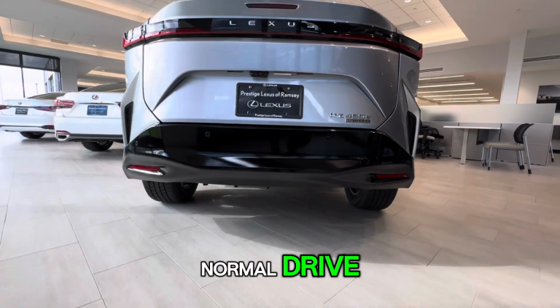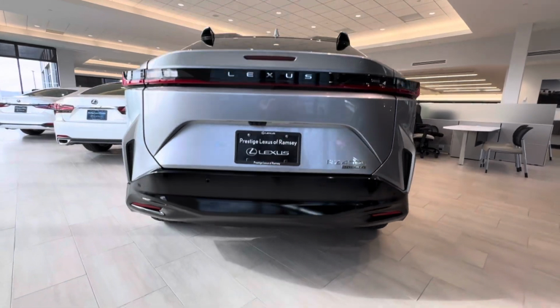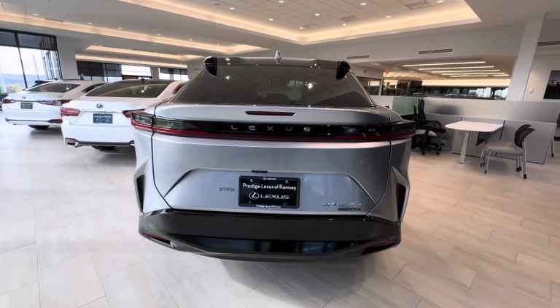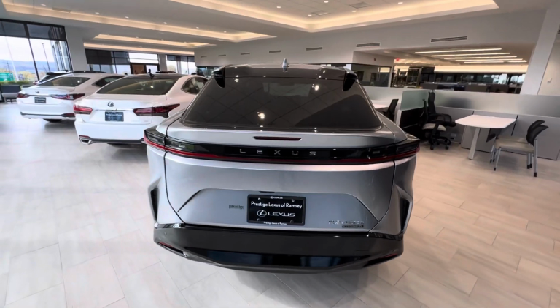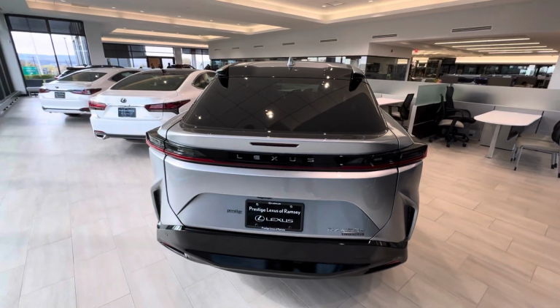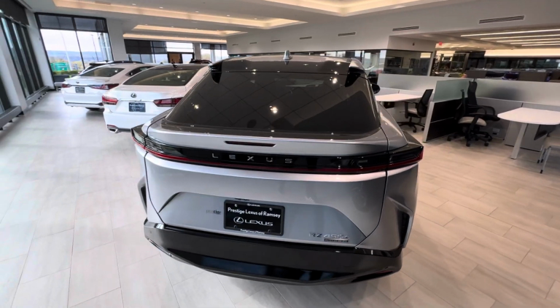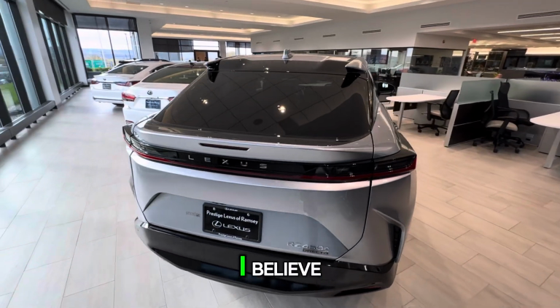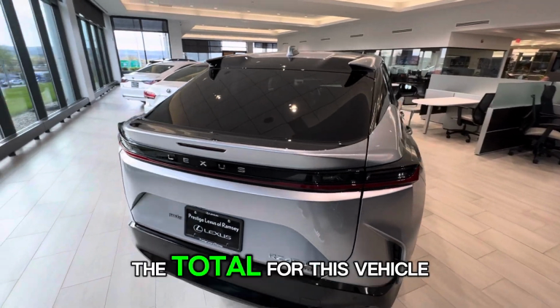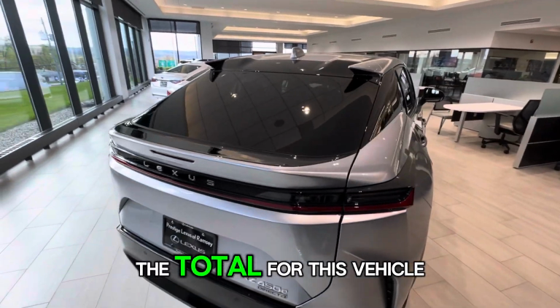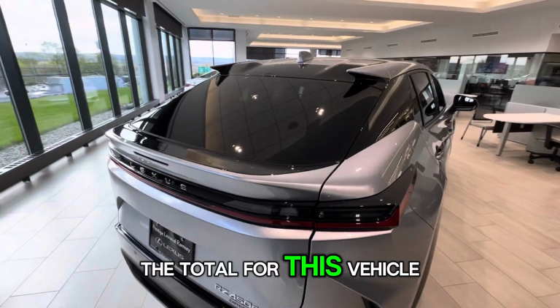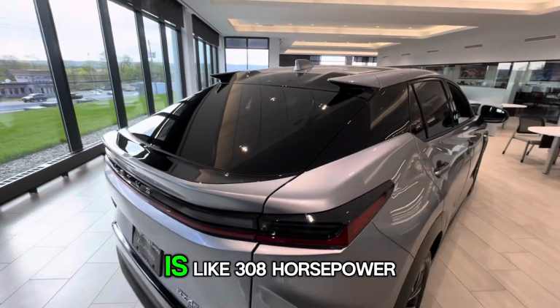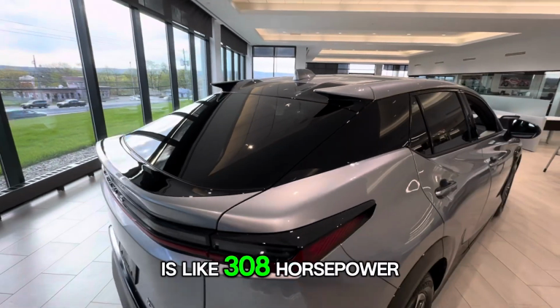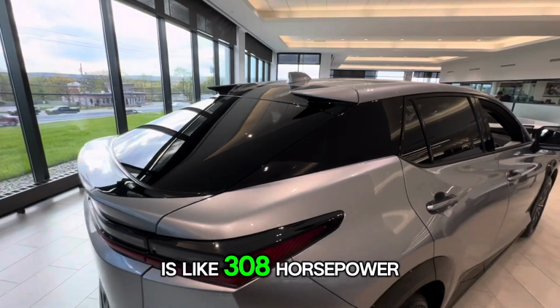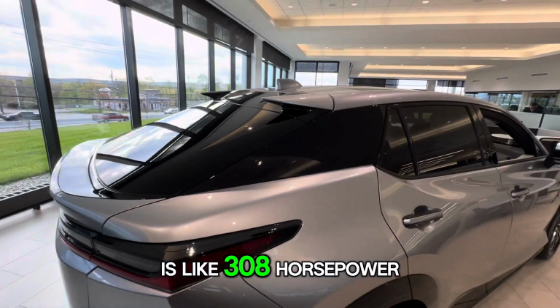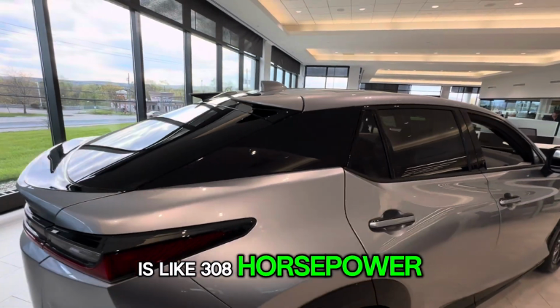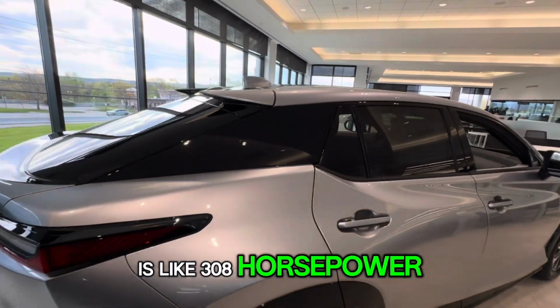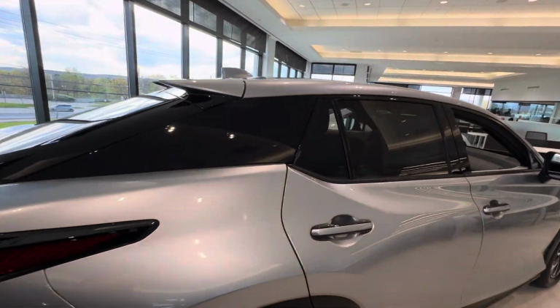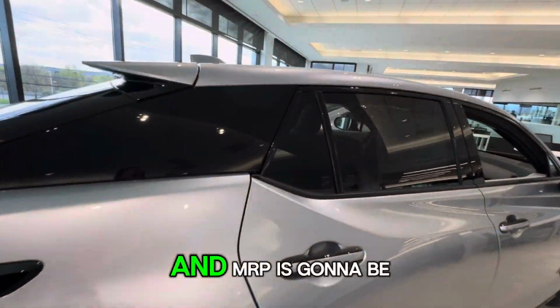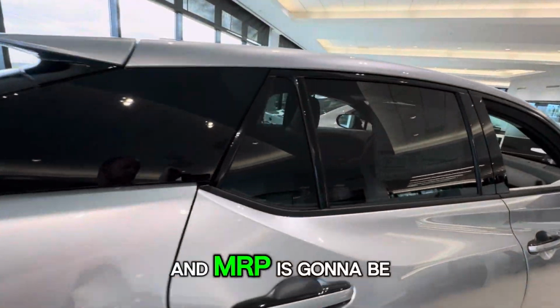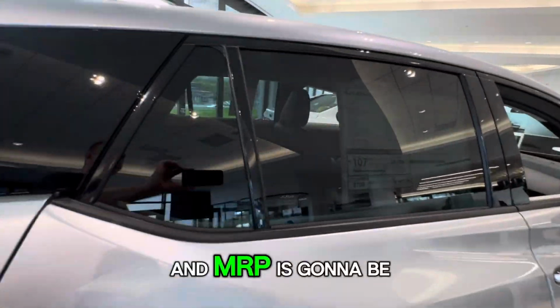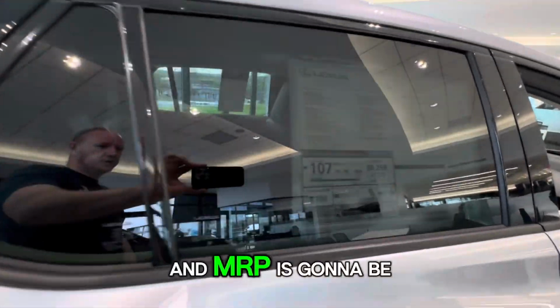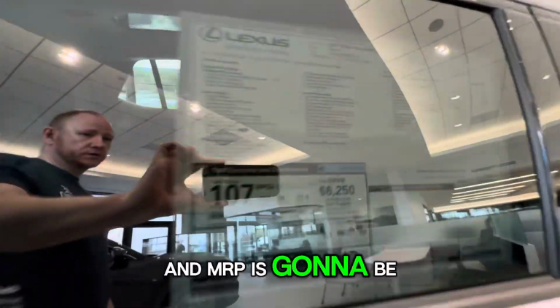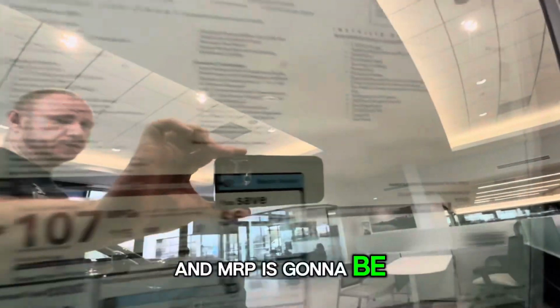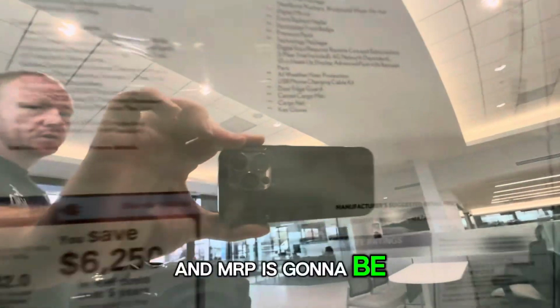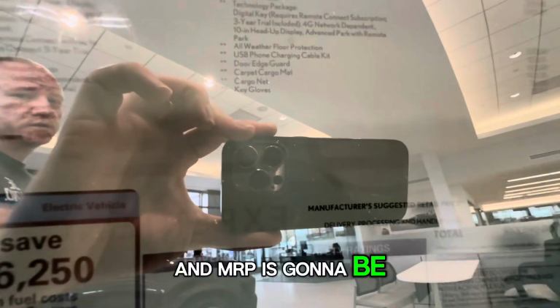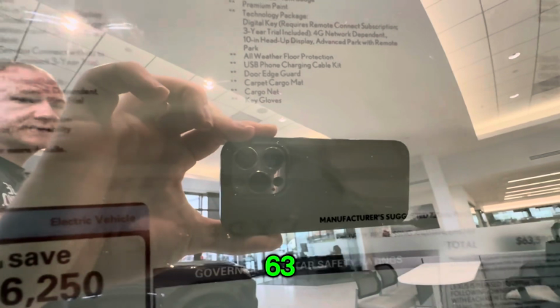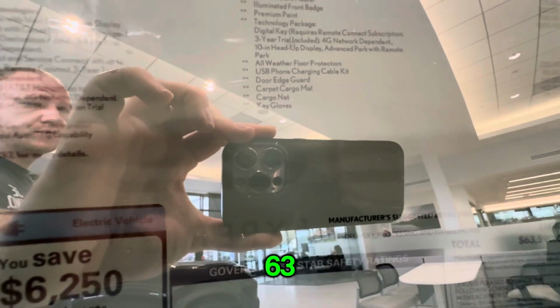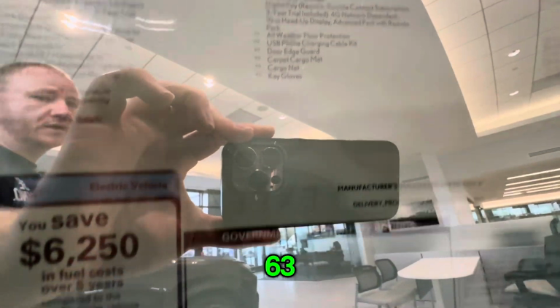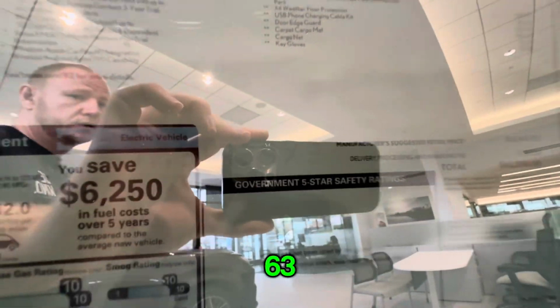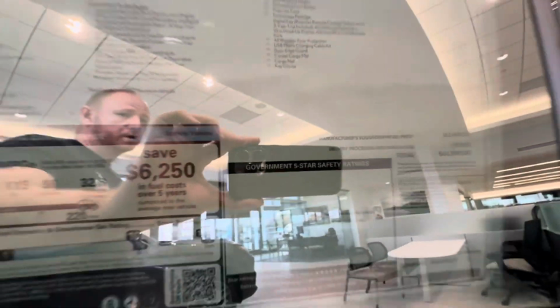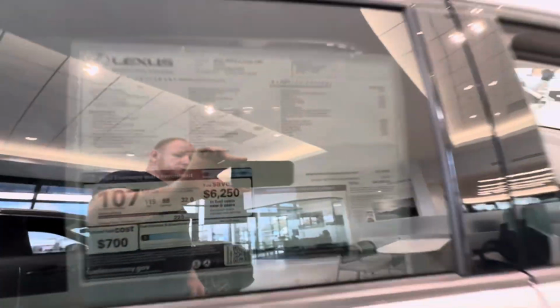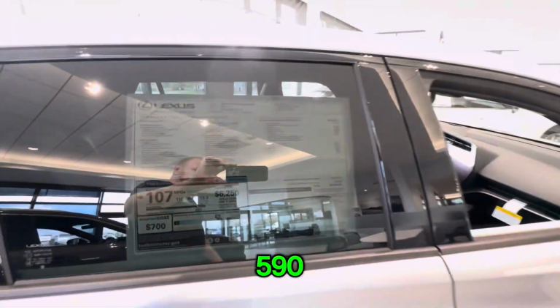I believe the total for this vehicle is like 308 horsepower, and the MSRP is going to be $63,590.